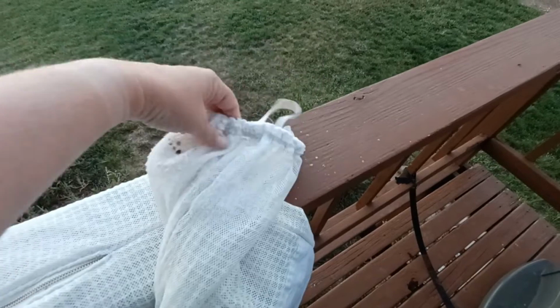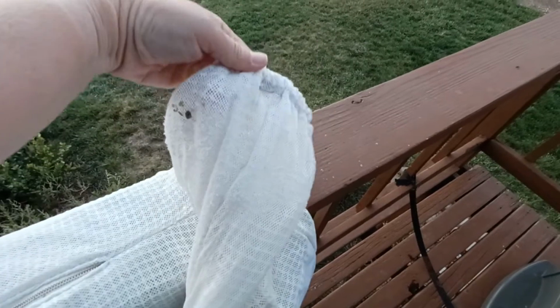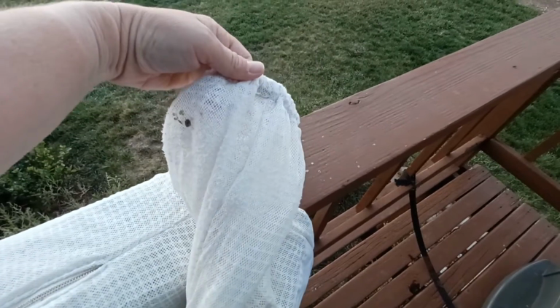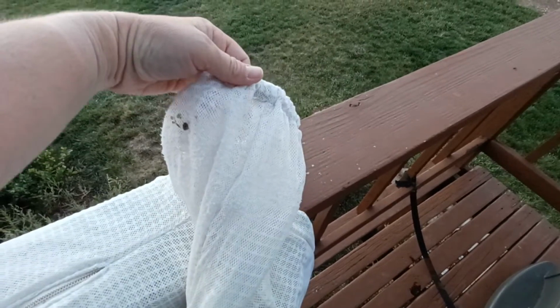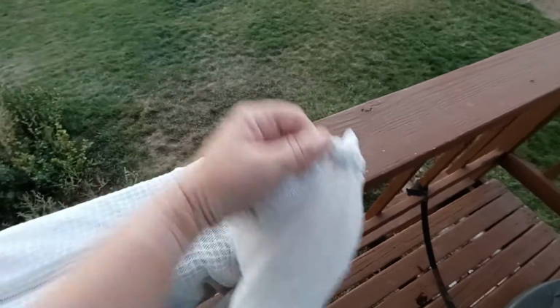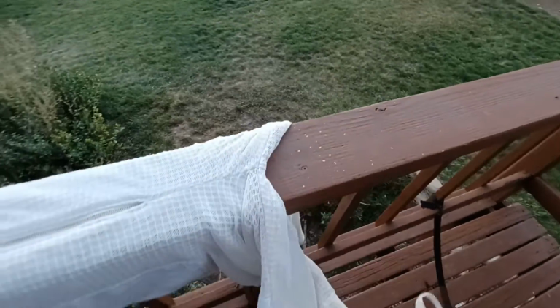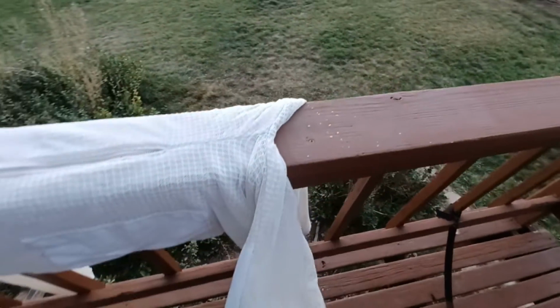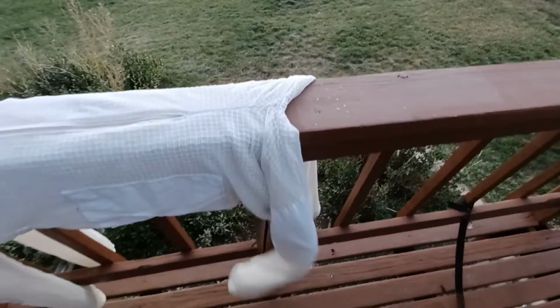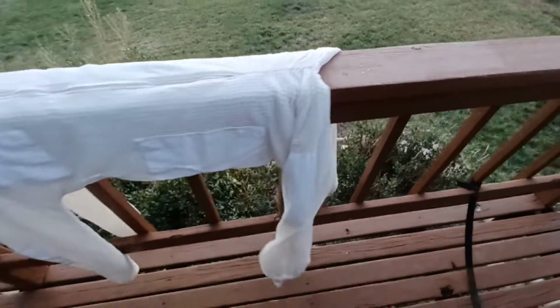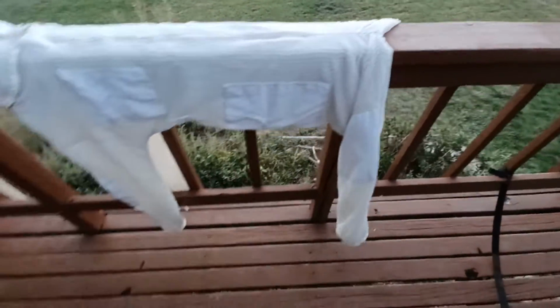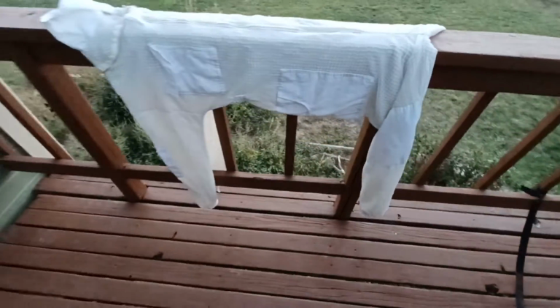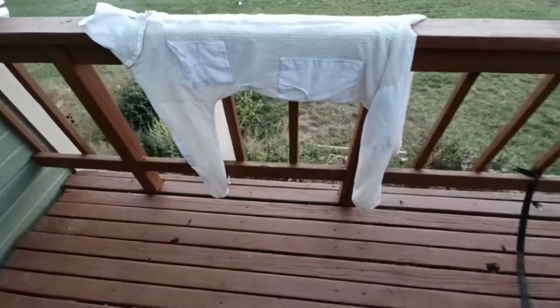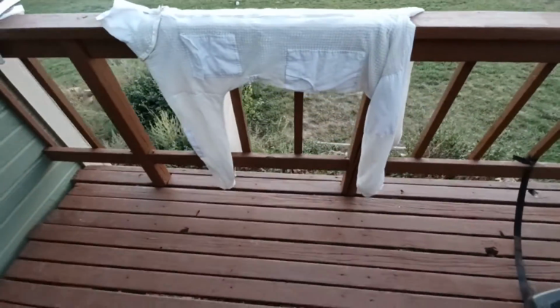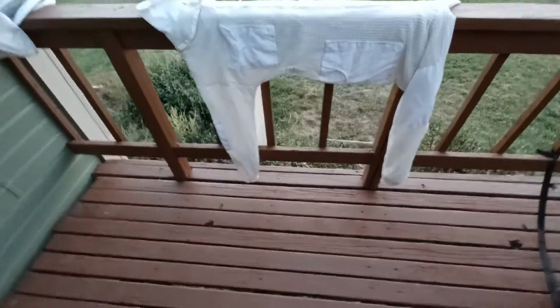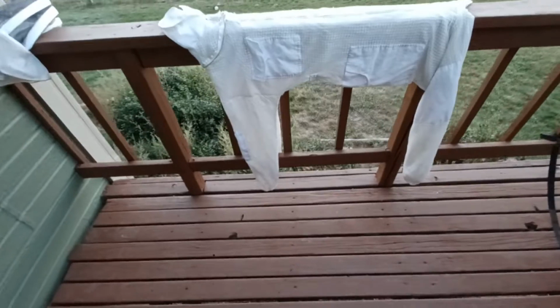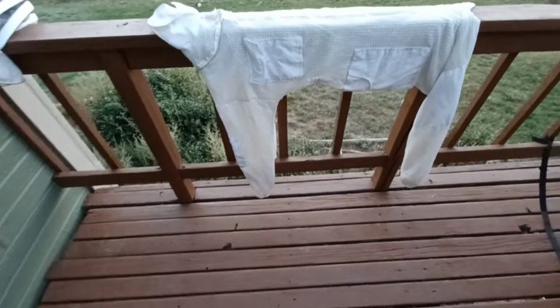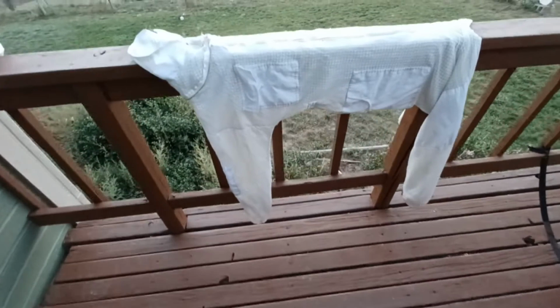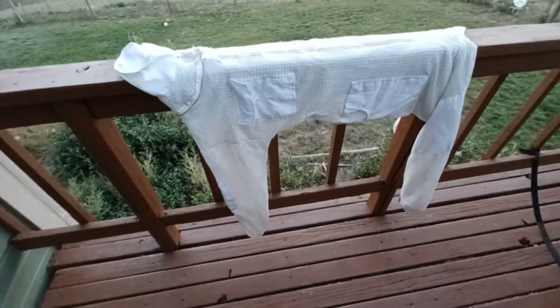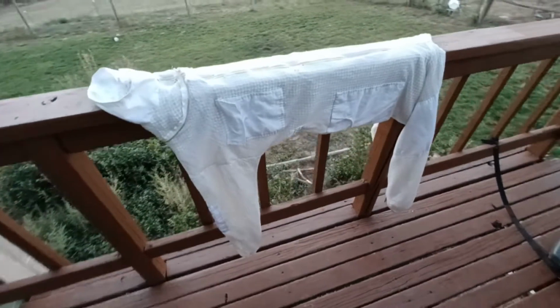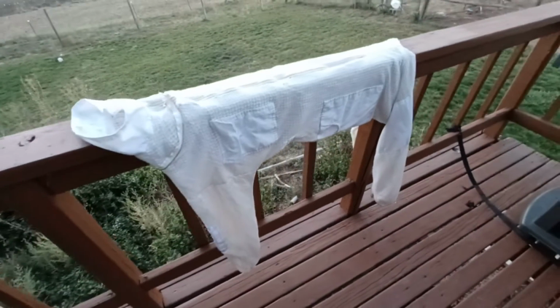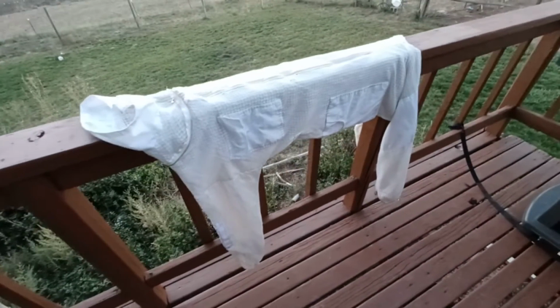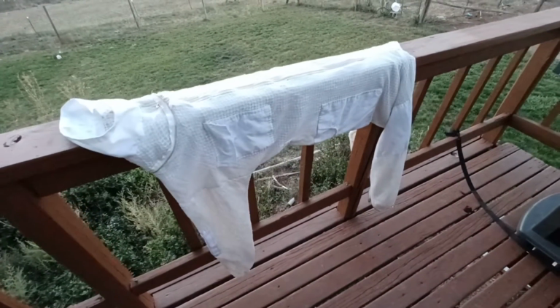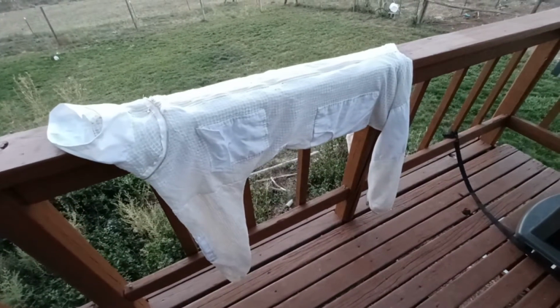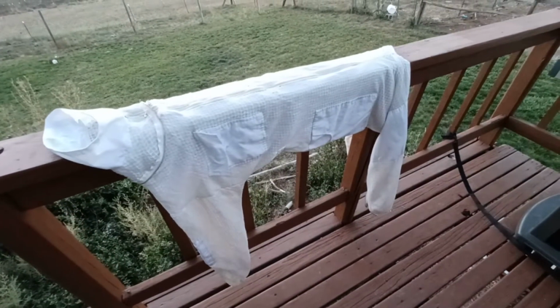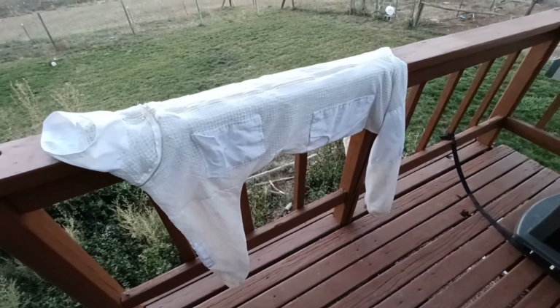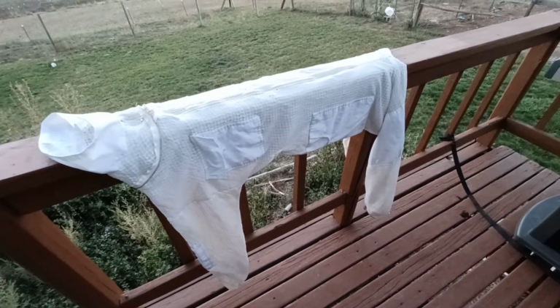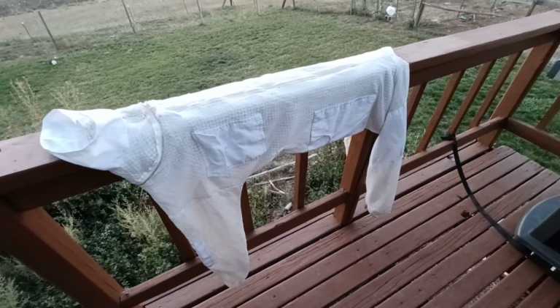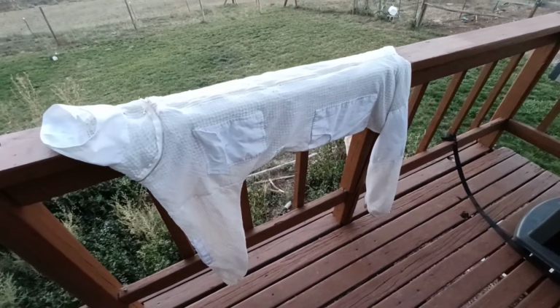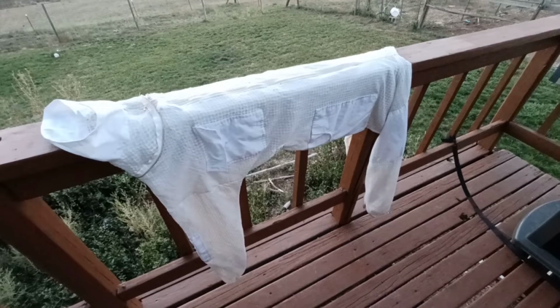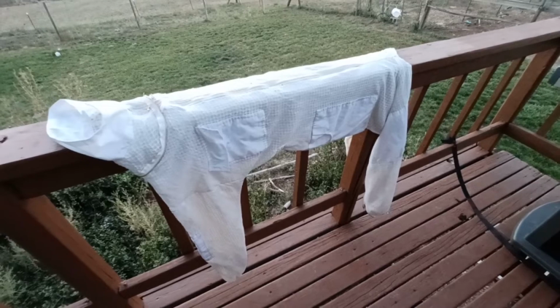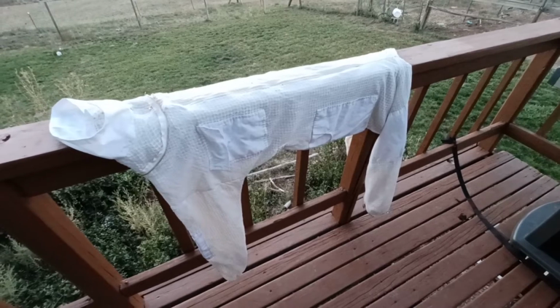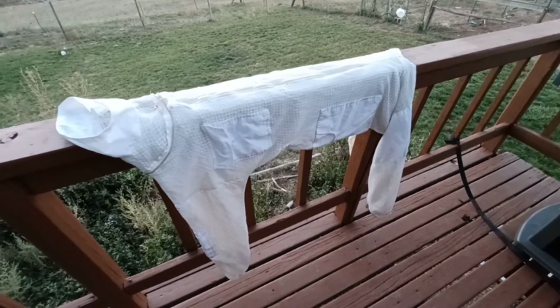...shoes and pull the whole thing over my heel, which isn't the best for the suit, but it makes me feel better about bees not getting in where my shoes are. And I just did that.